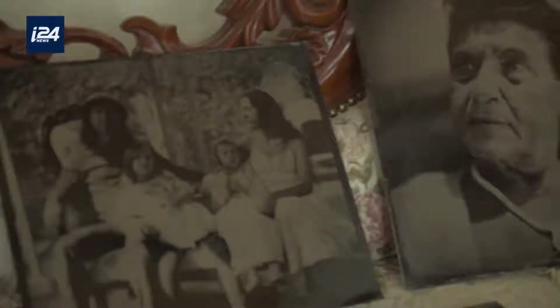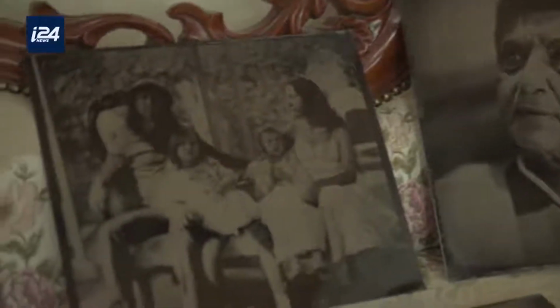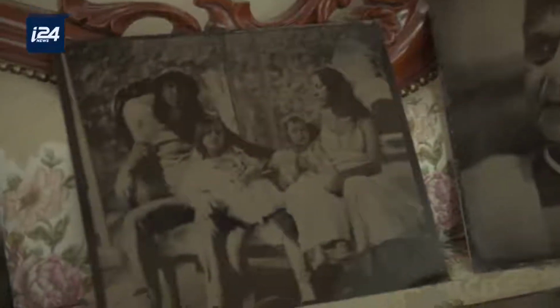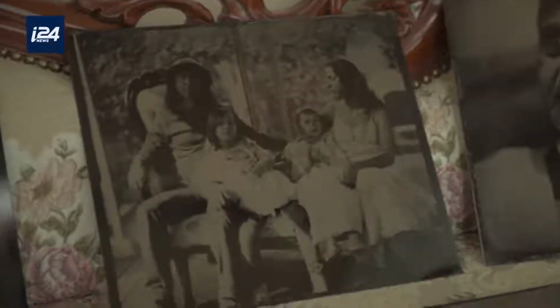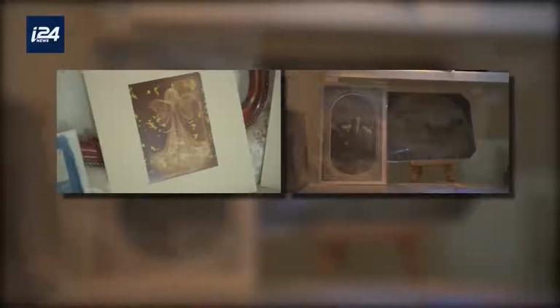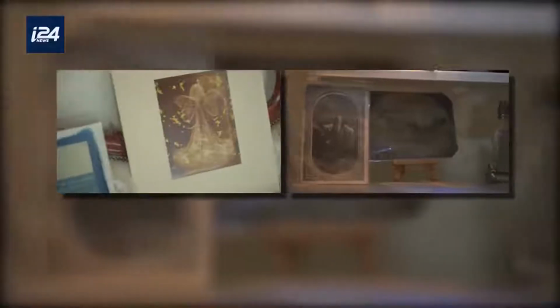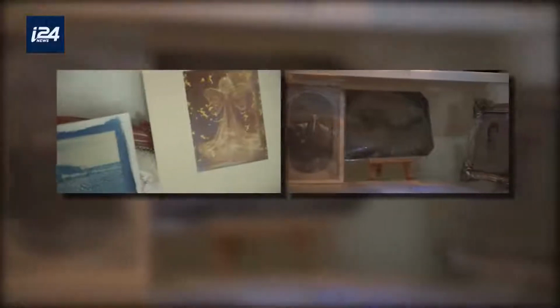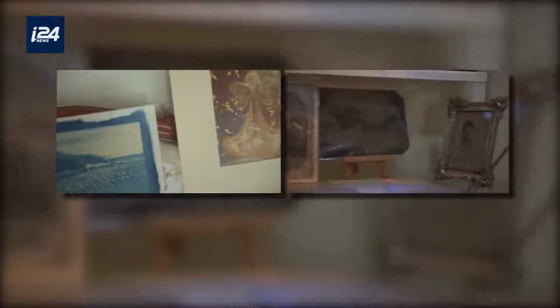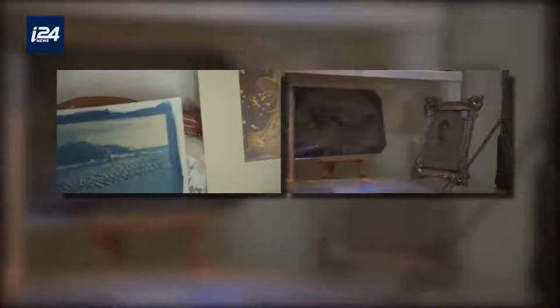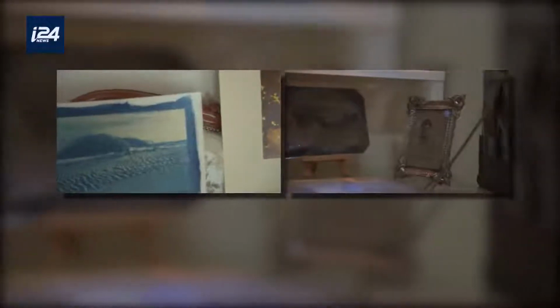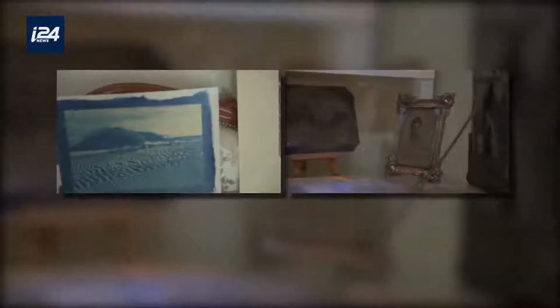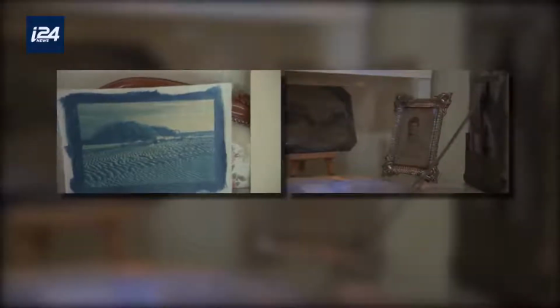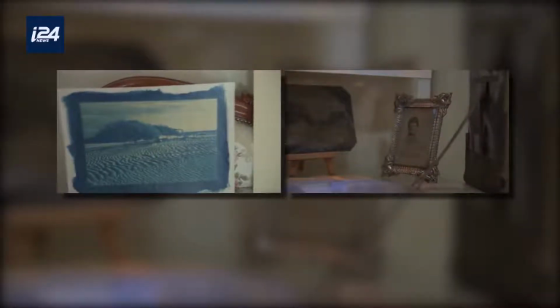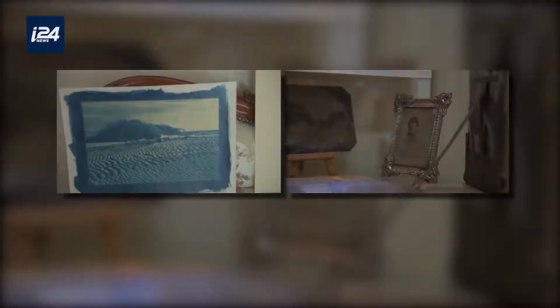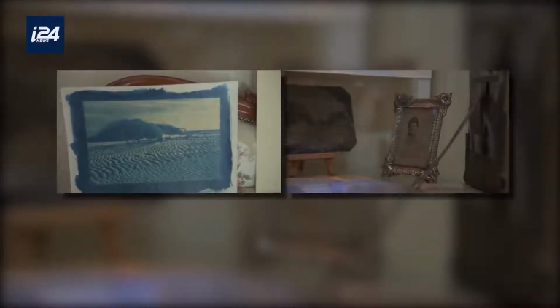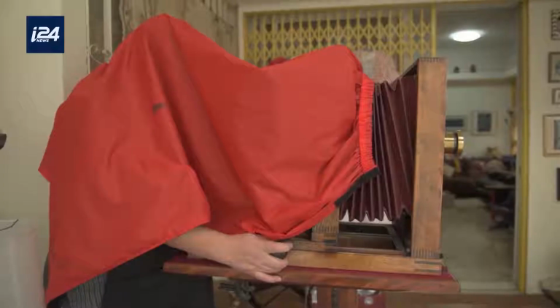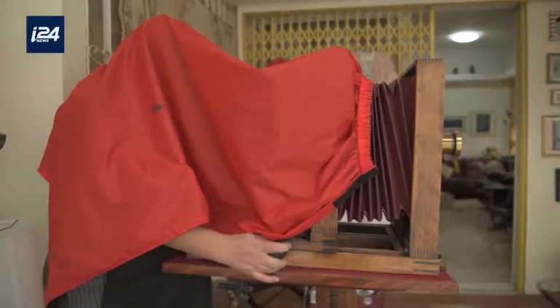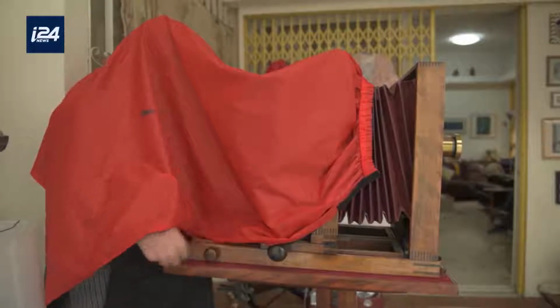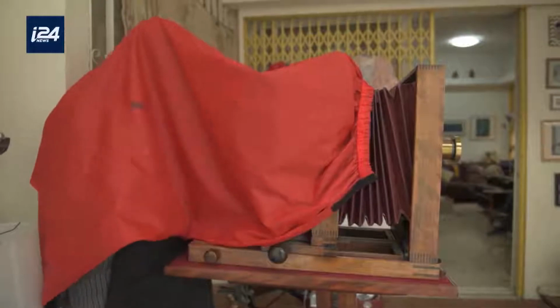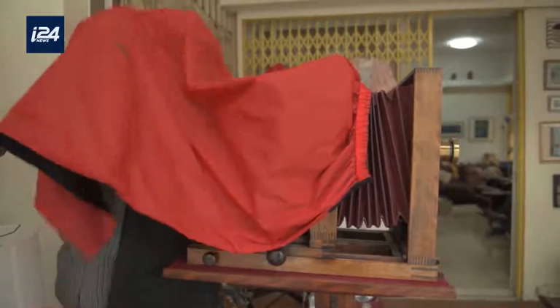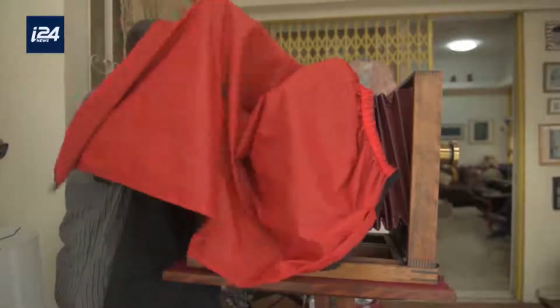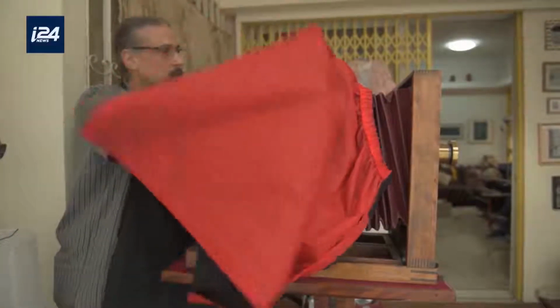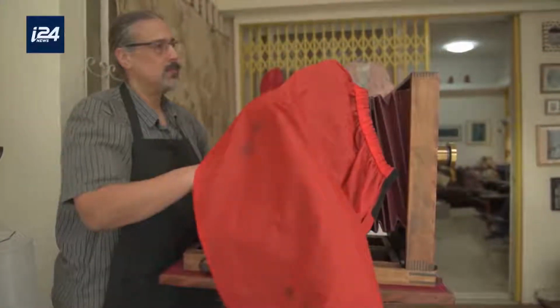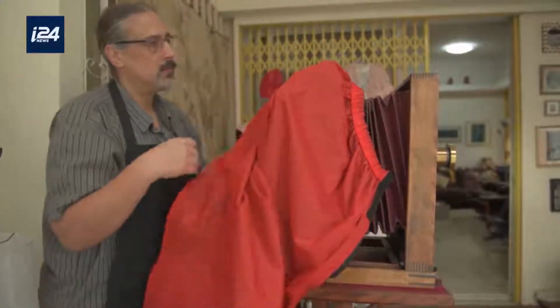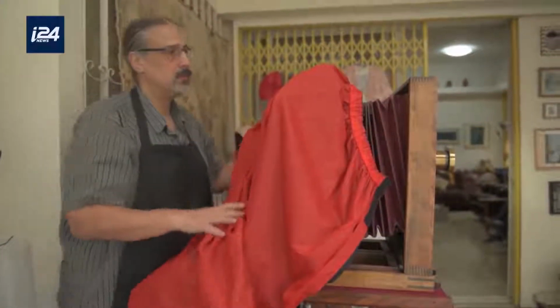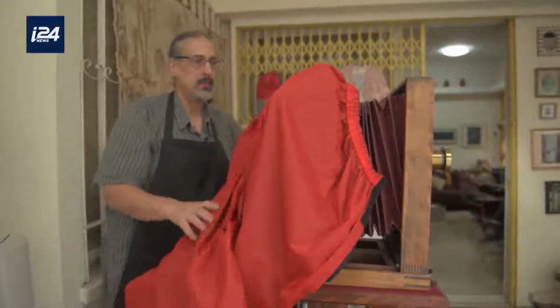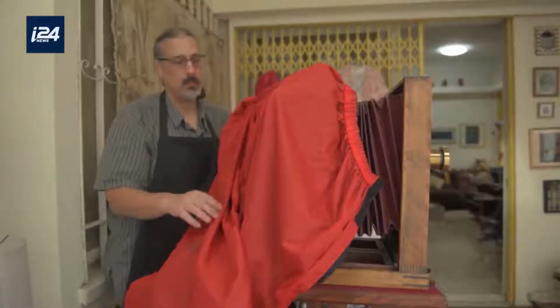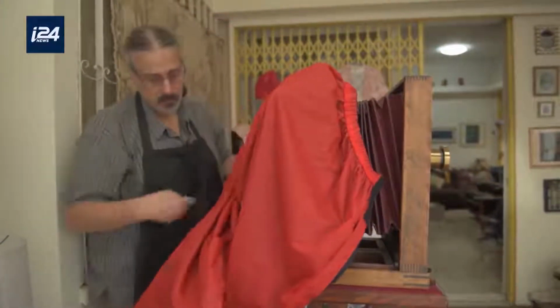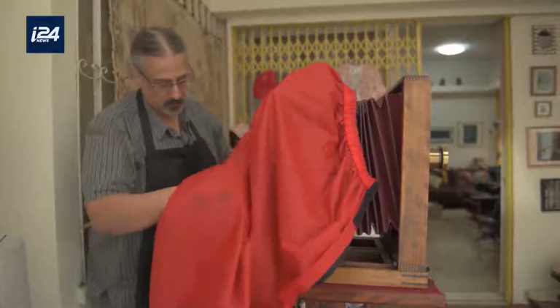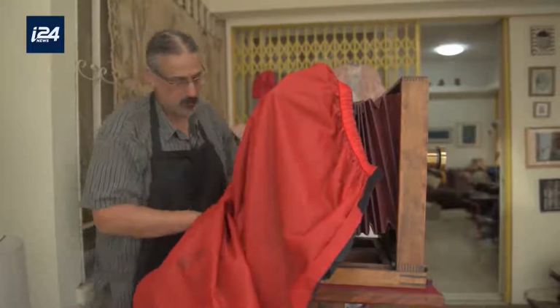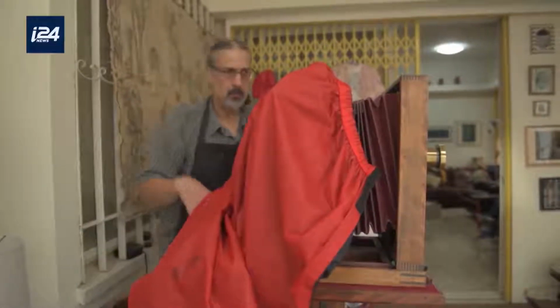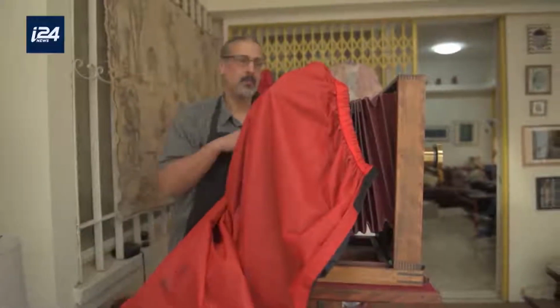A quick quiz: which picture was taken during the 19th century and which one more recently? The uncertainty is perhaps what fuels Israeli photographer Romayan, who uses the same cameras and techniques as those used in early photography.